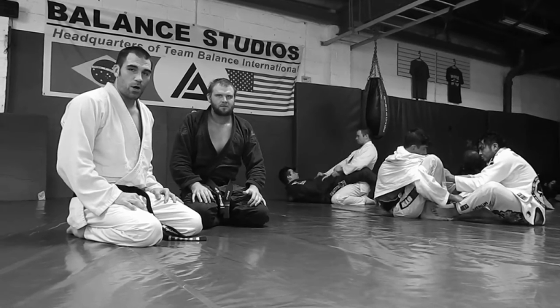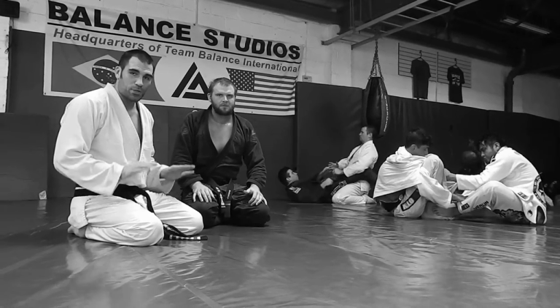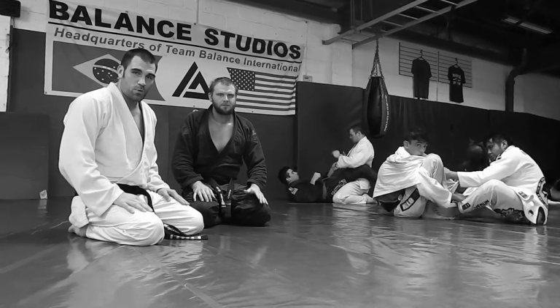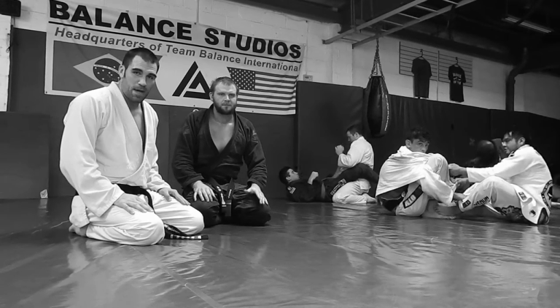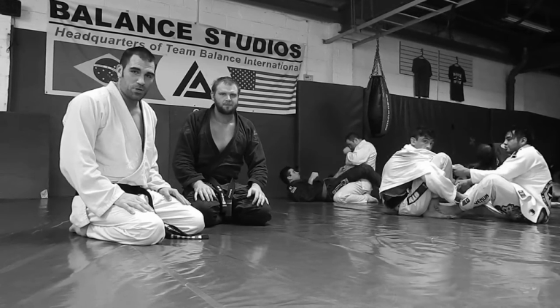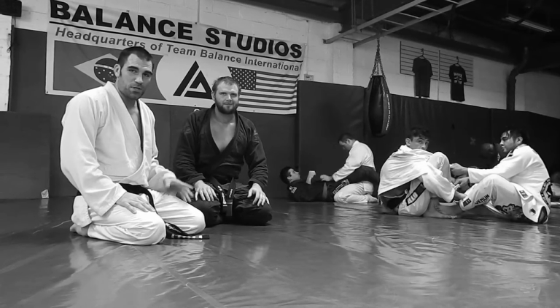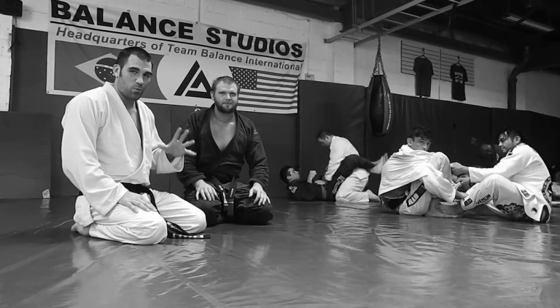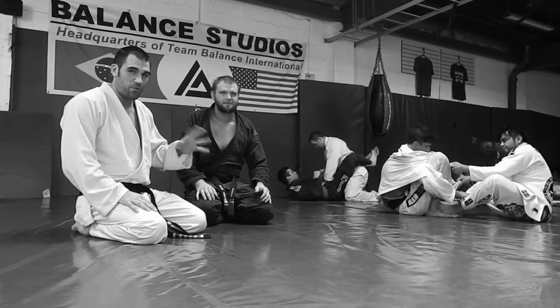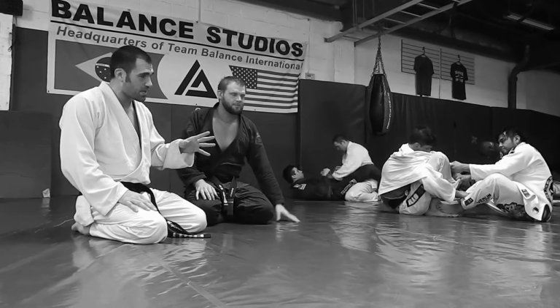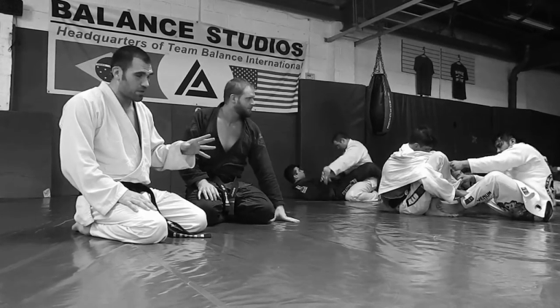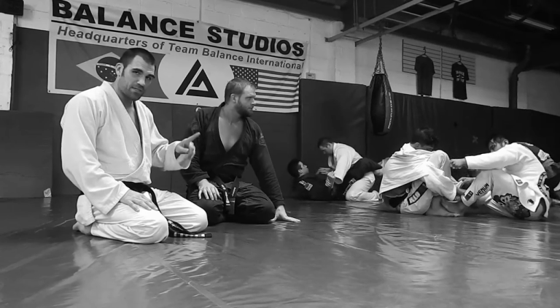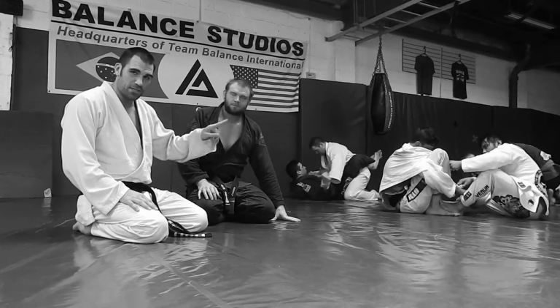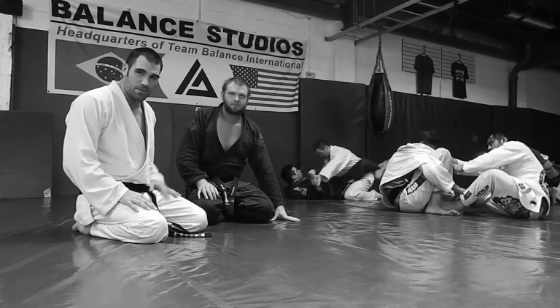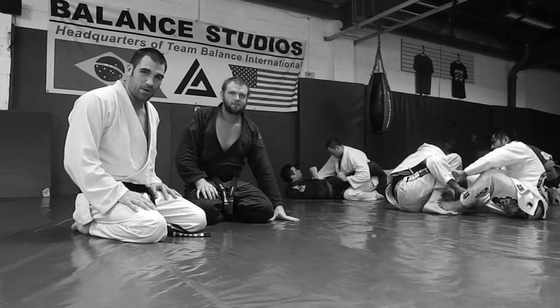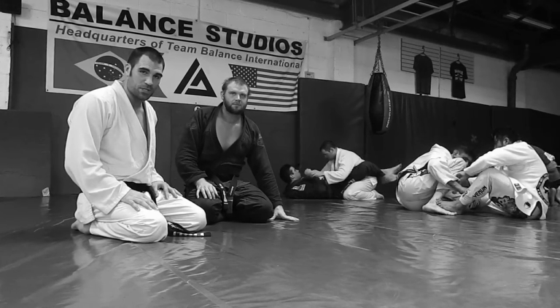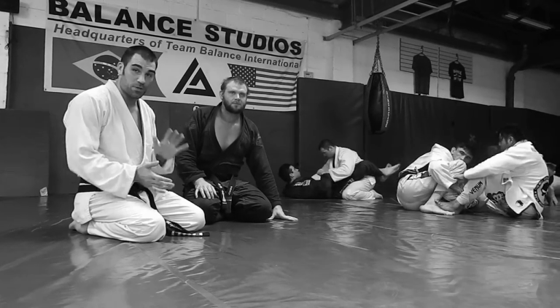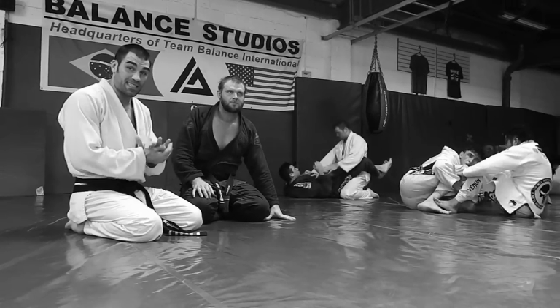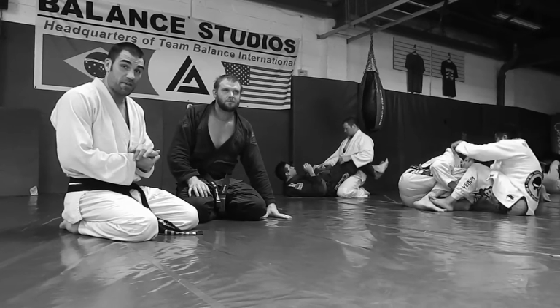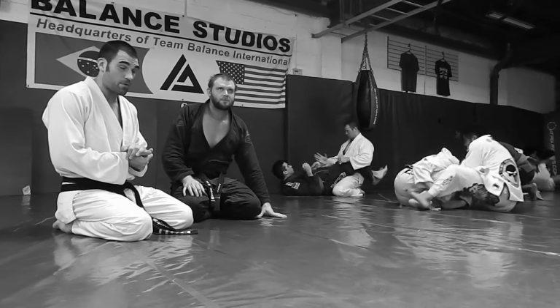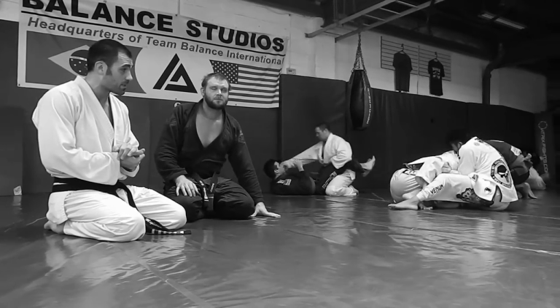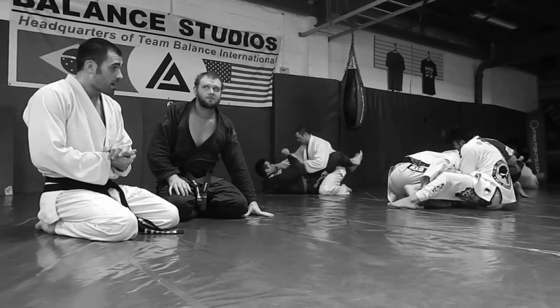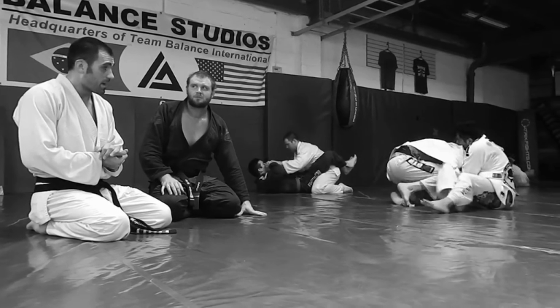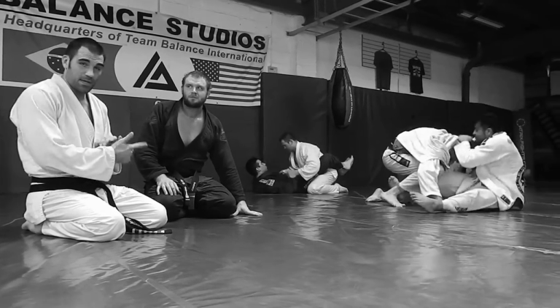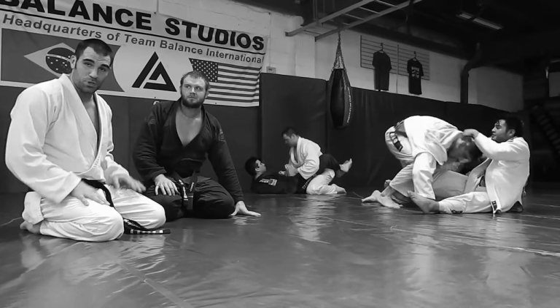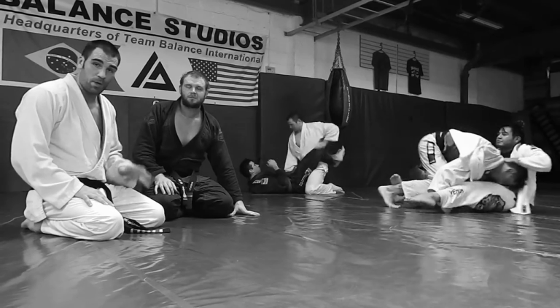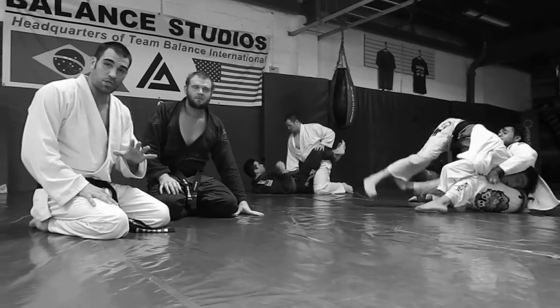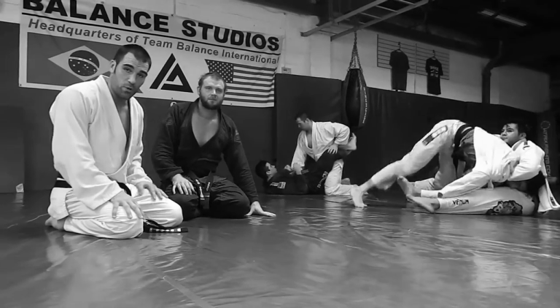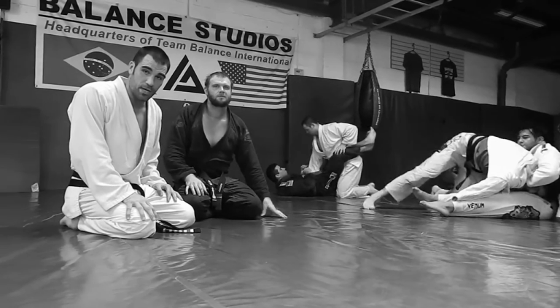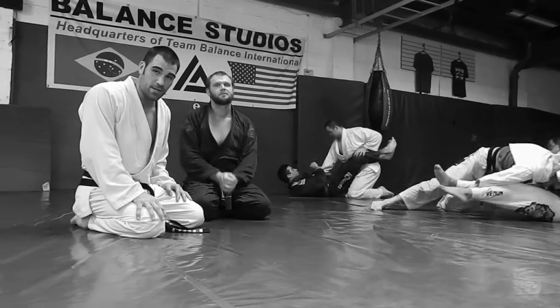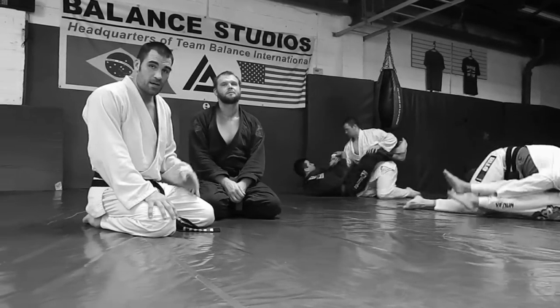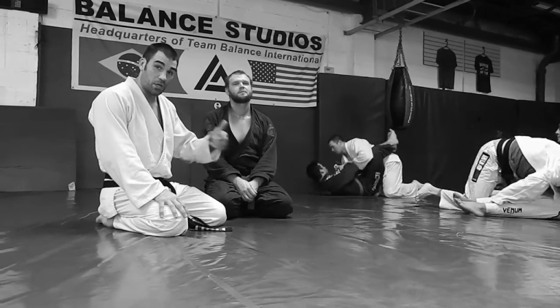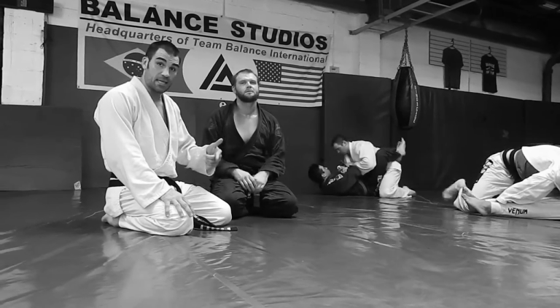Alright, so we're here at Bounce Studios. We're fresh out of a class — you can see the guys in the background. We just got to do like ten 5-minute rounds, and these guys are going strong. I wanted to share with you guys today the class that I did.